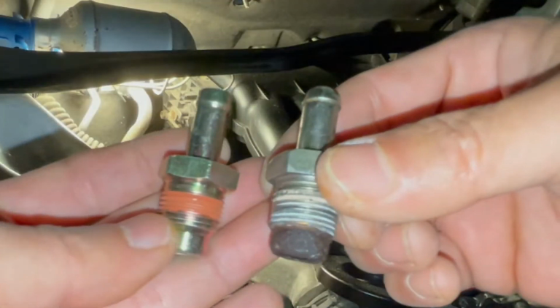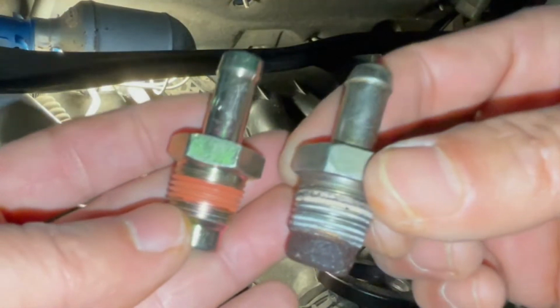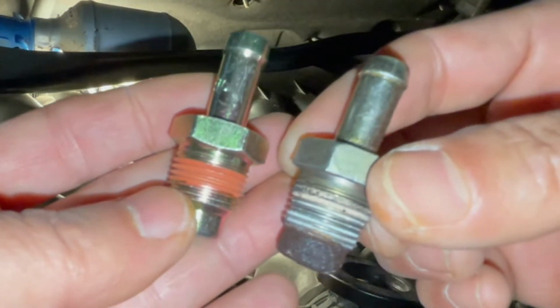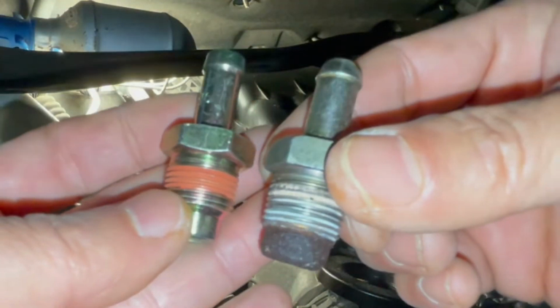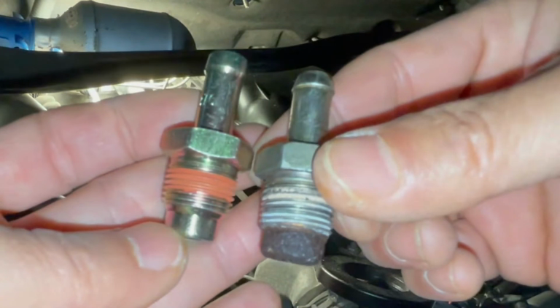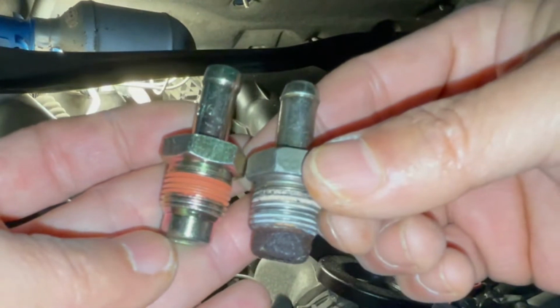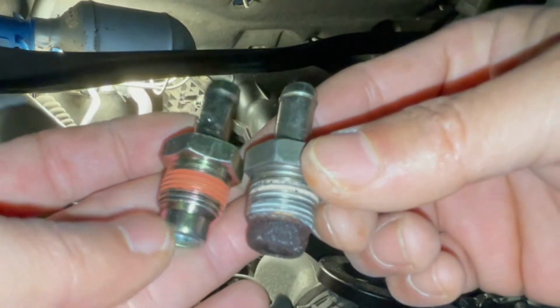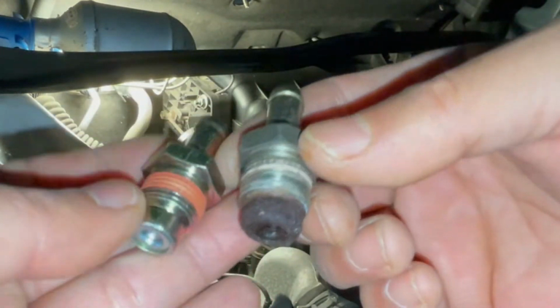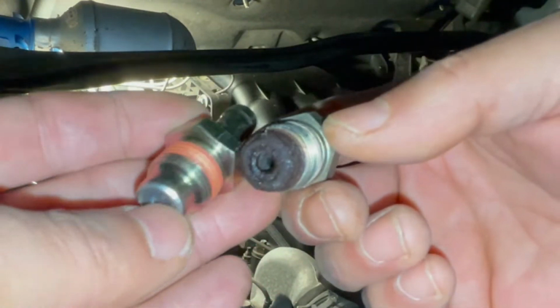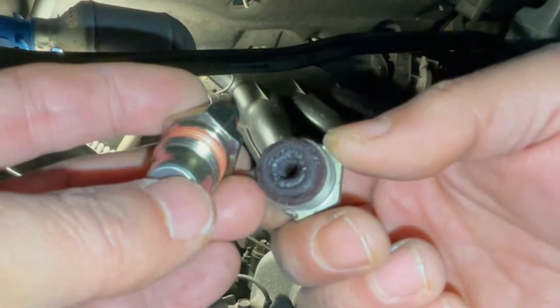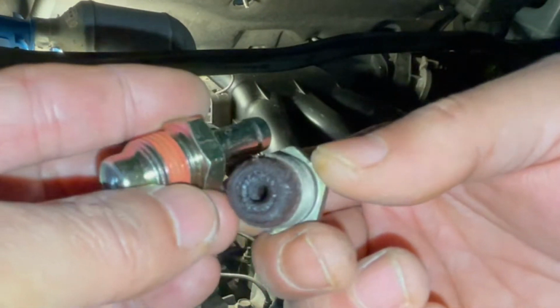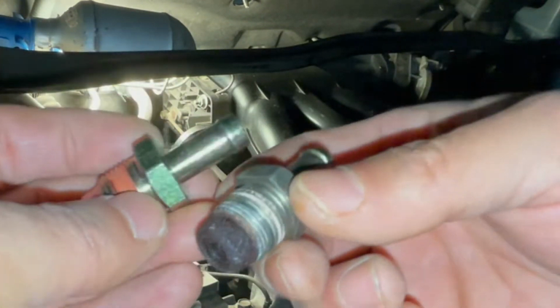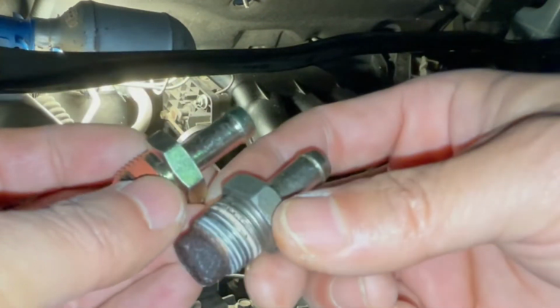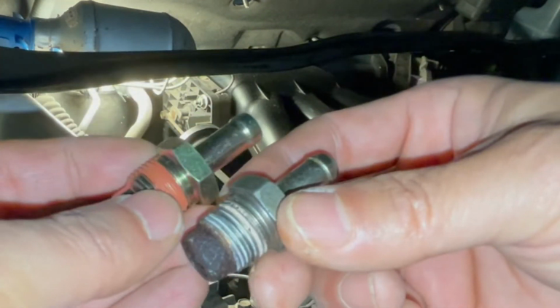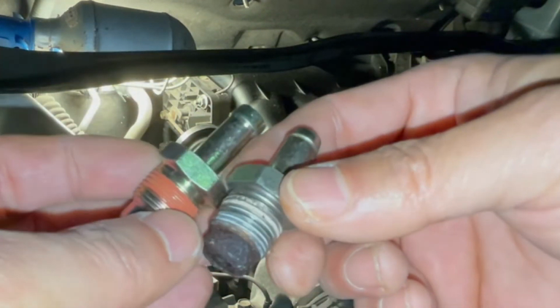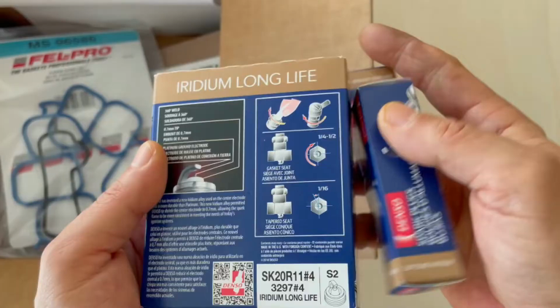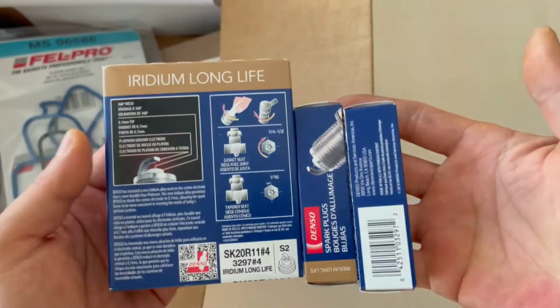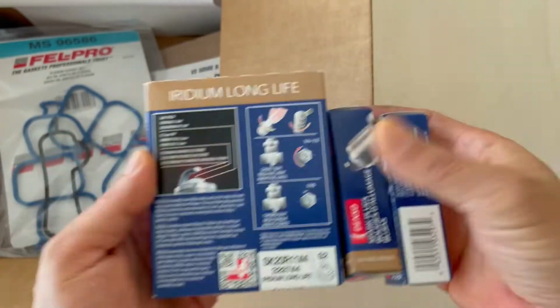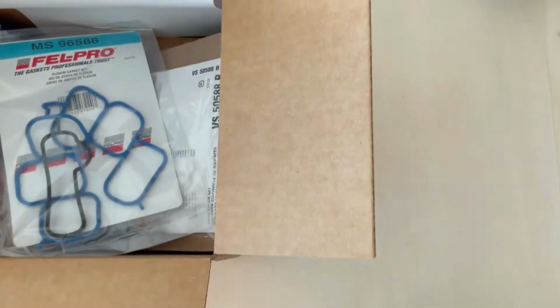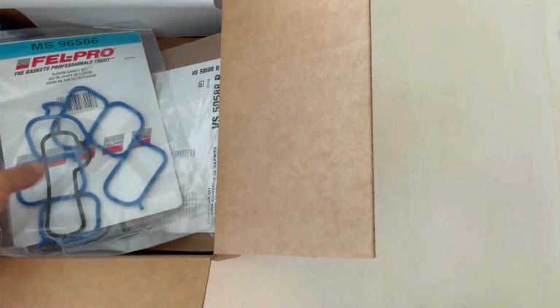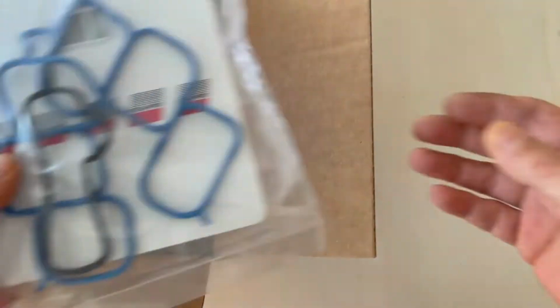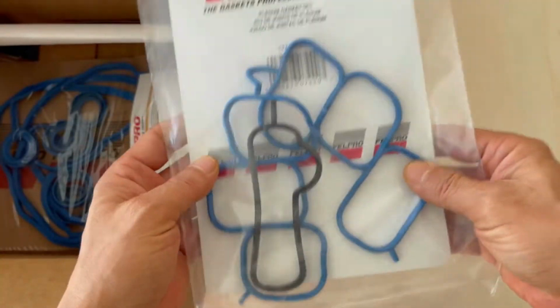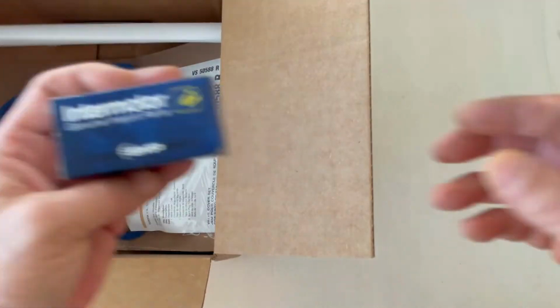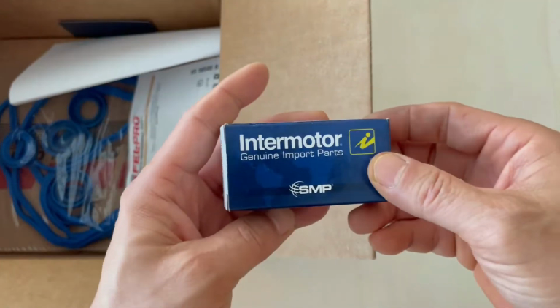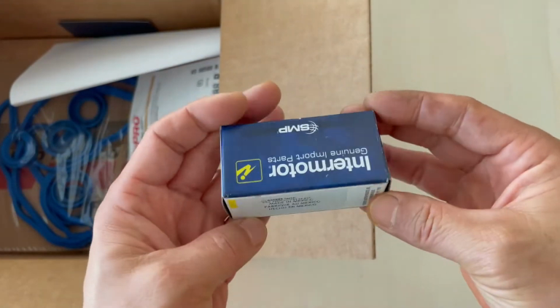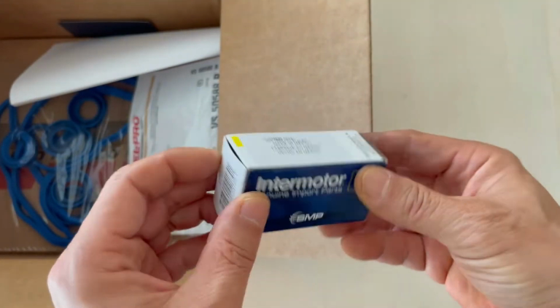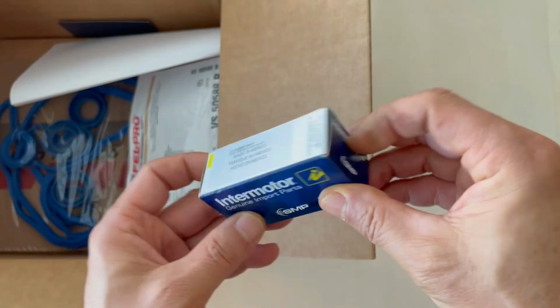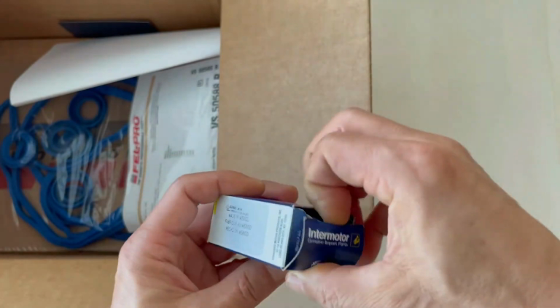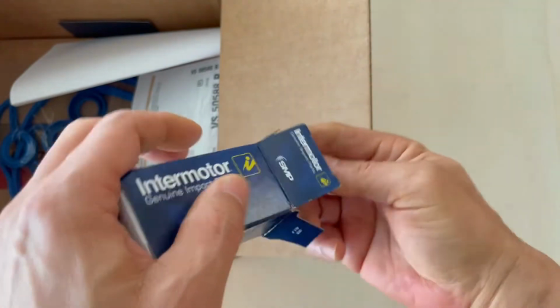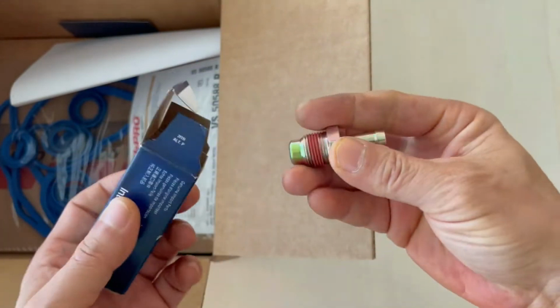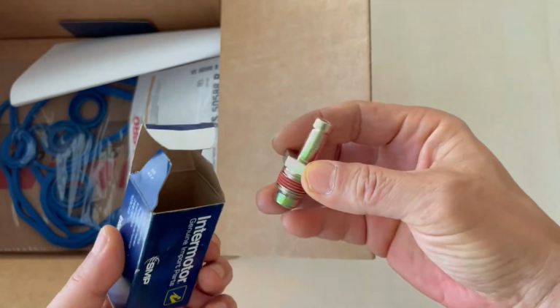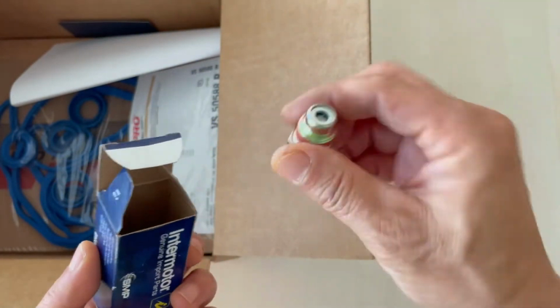Toyota and Lexus OEM PCVs are cheap at around 10 to 12 bucks, so I always buy OEM. But in this case I was buying a bunch of parts from Rock Auto and it was just convenient to add this PCV to the entire order in one shipping.